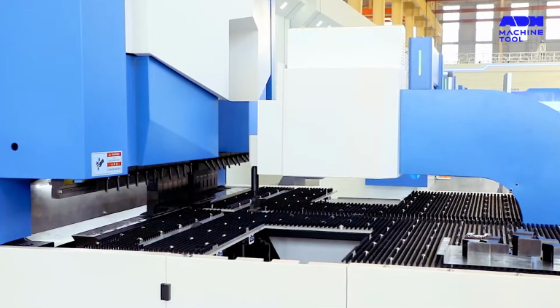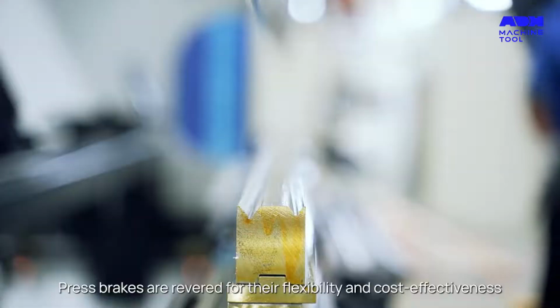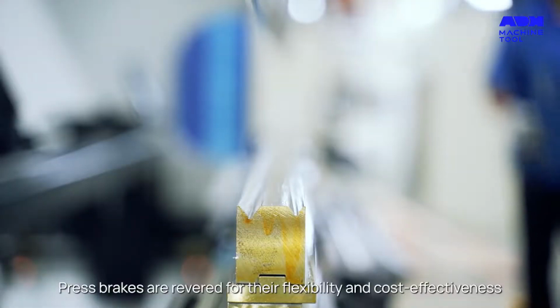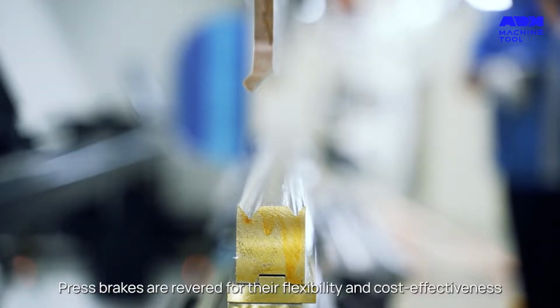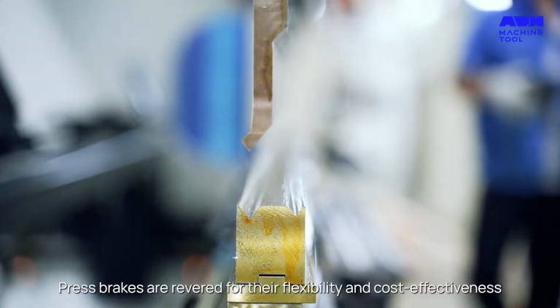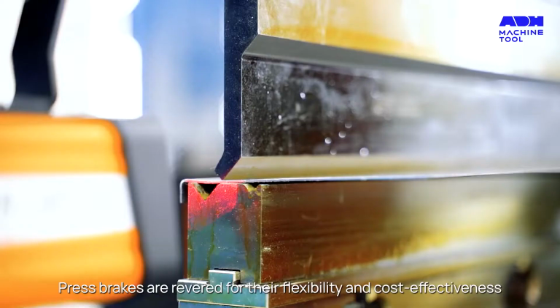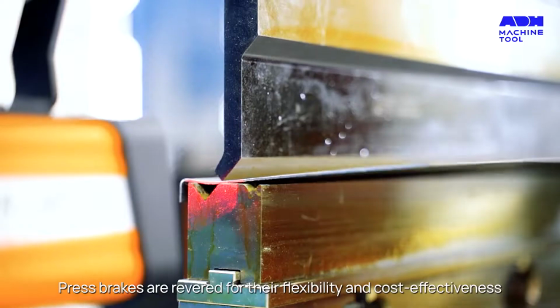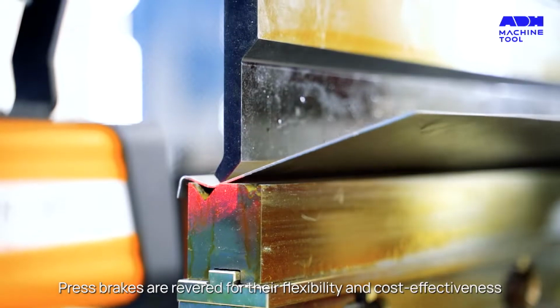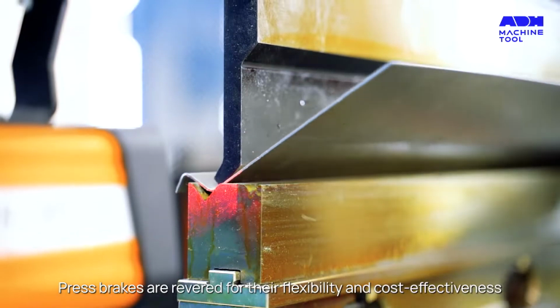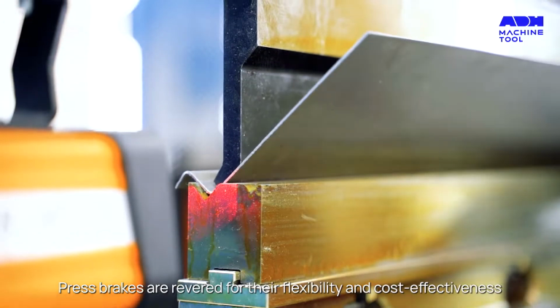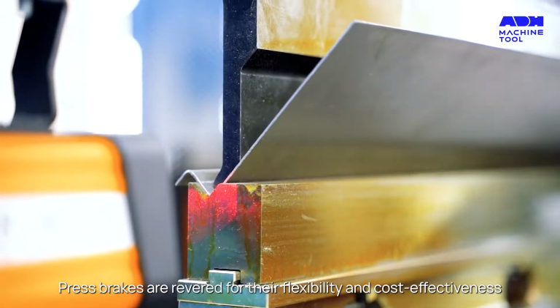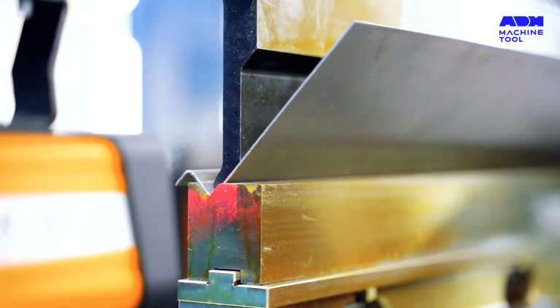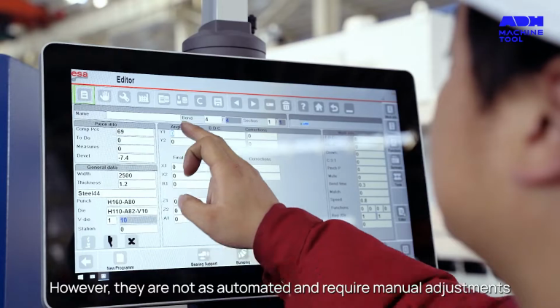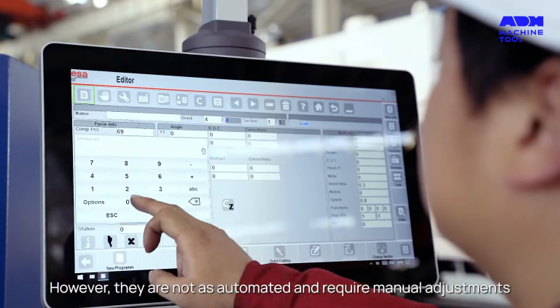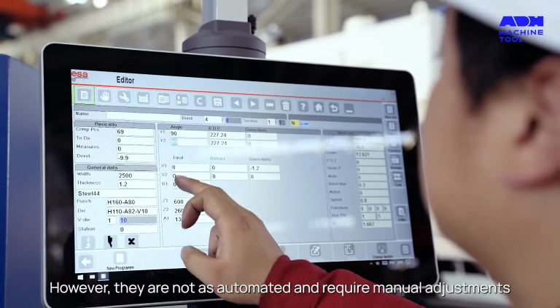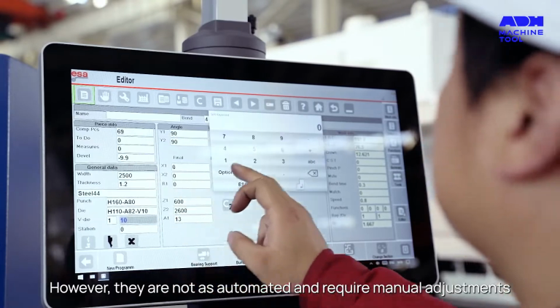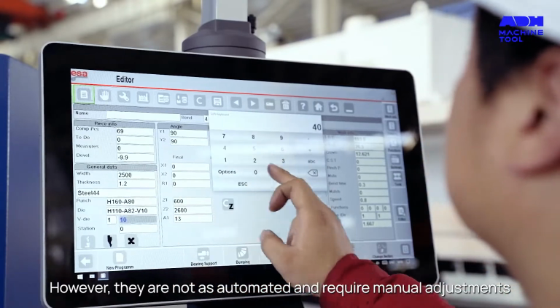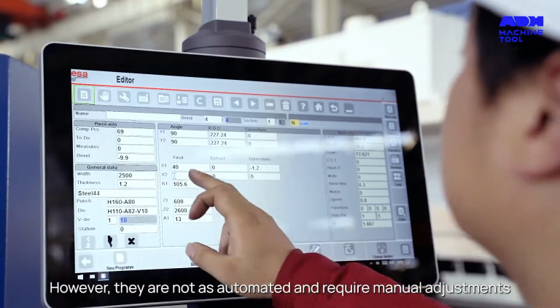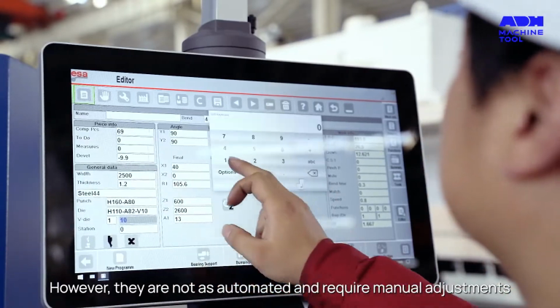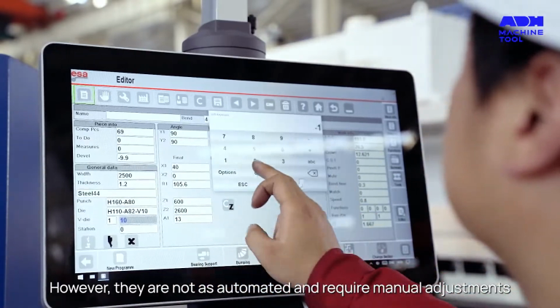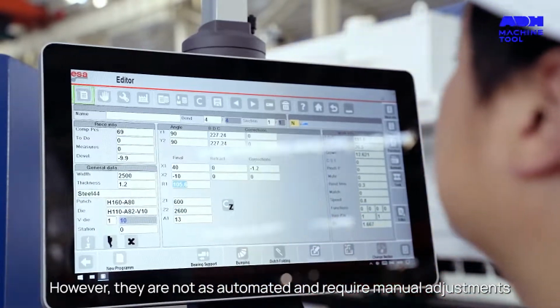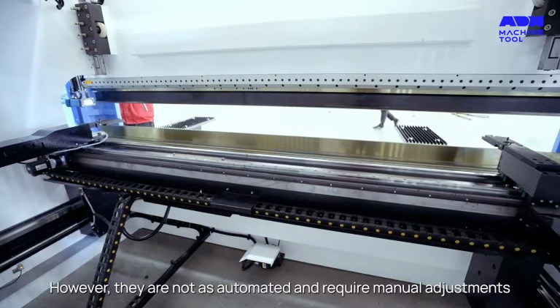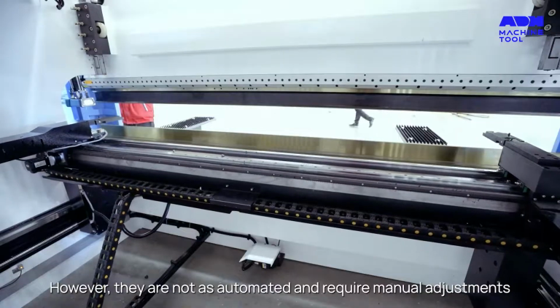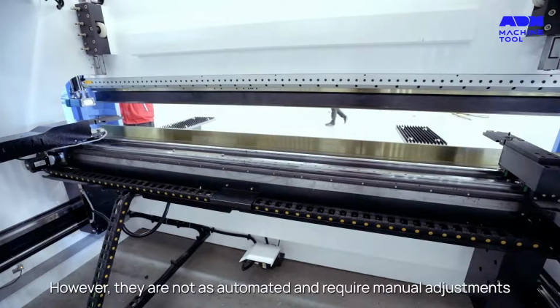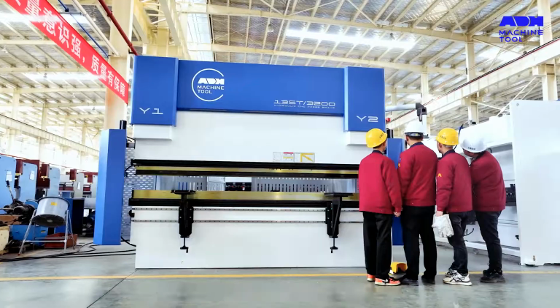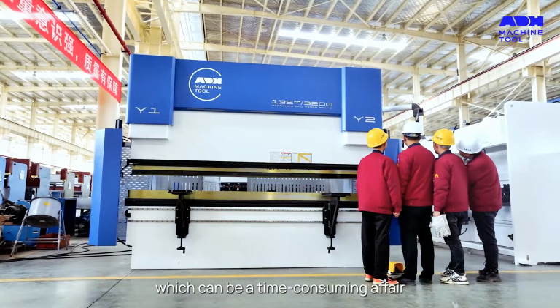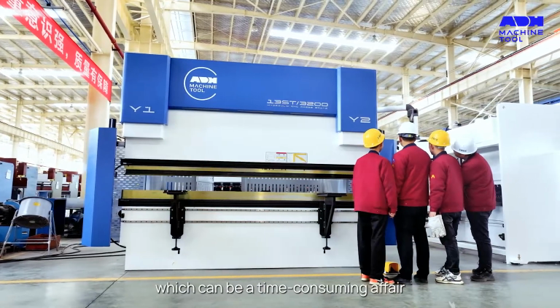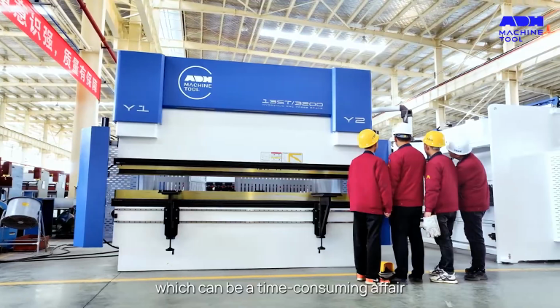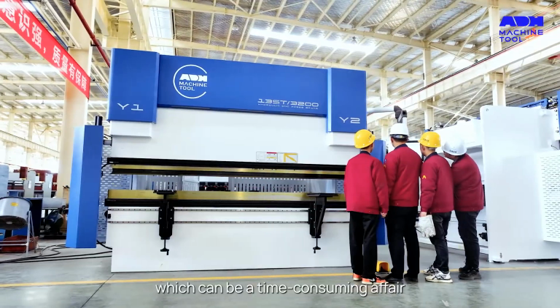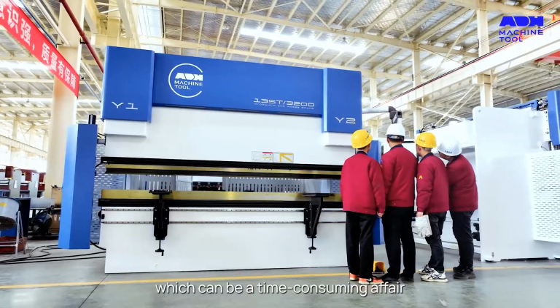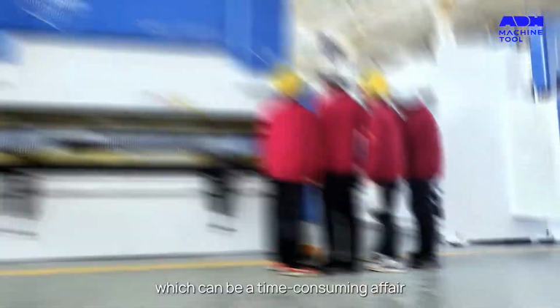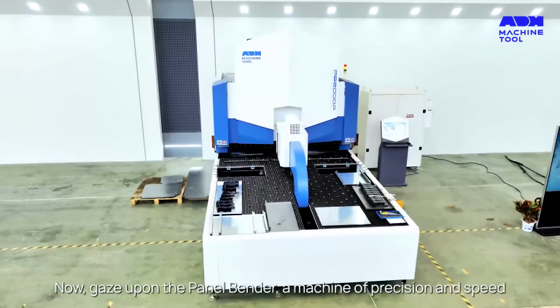Press brakes are revered for their flexibility and cost-effectiveness. However, they are not as automated and require manual adjustments, which can be a time-consuming affair.